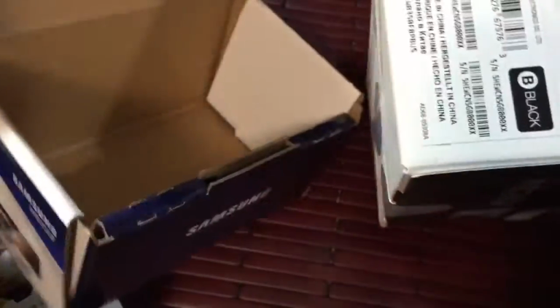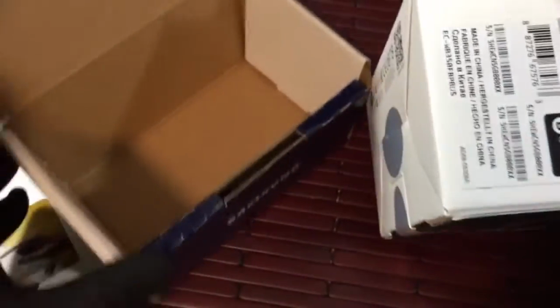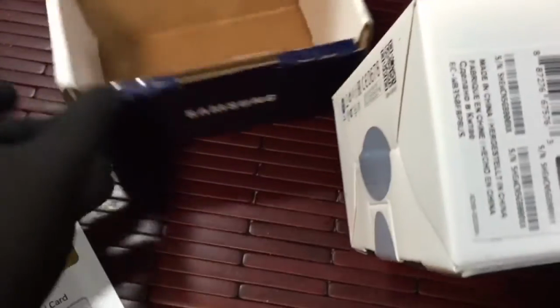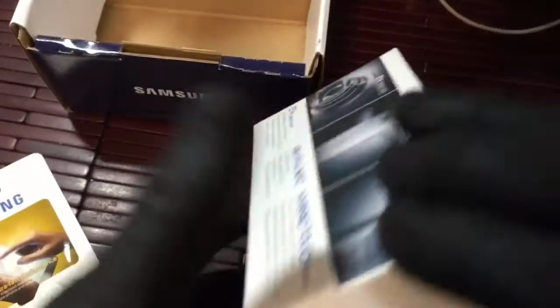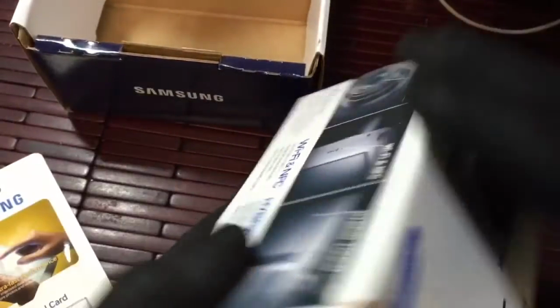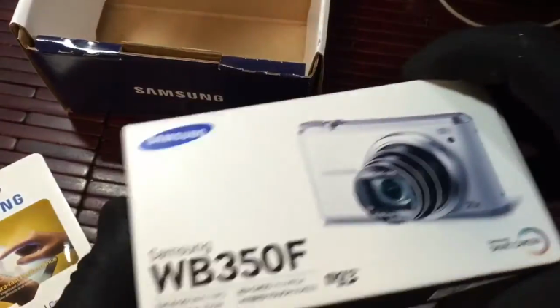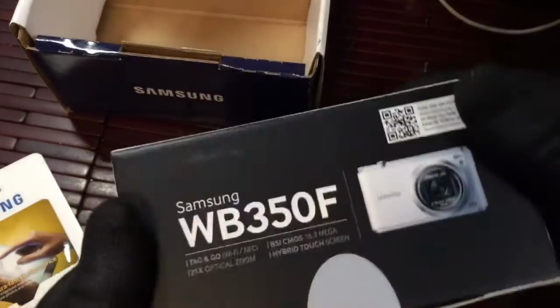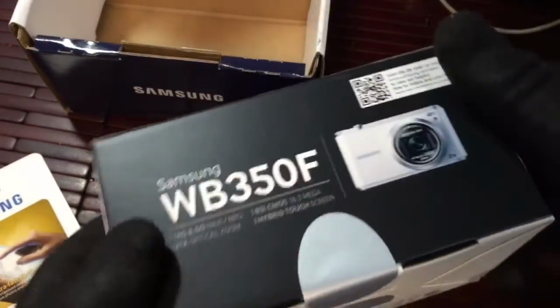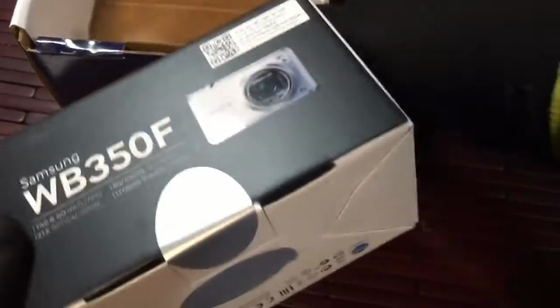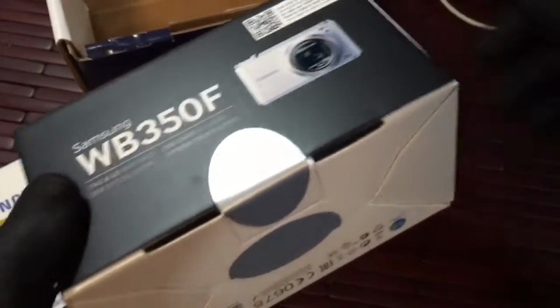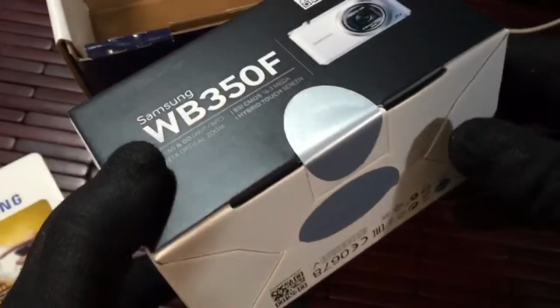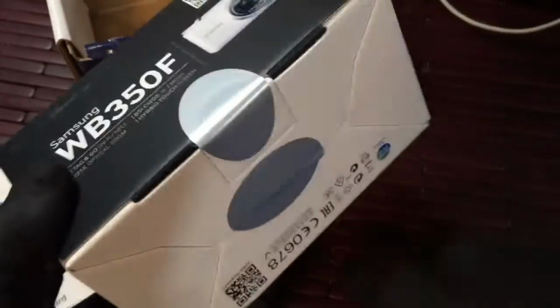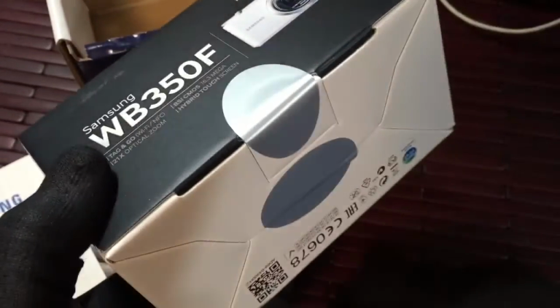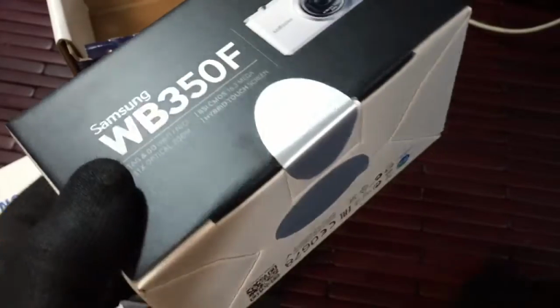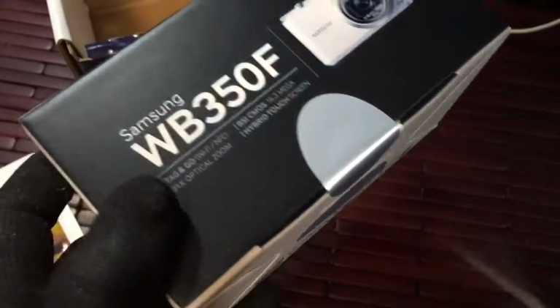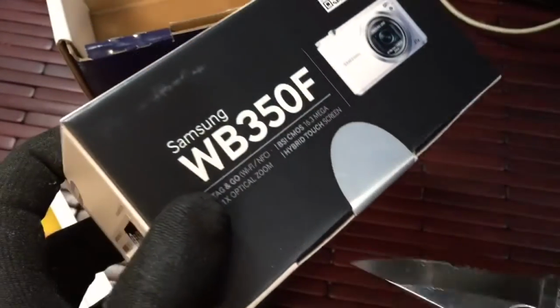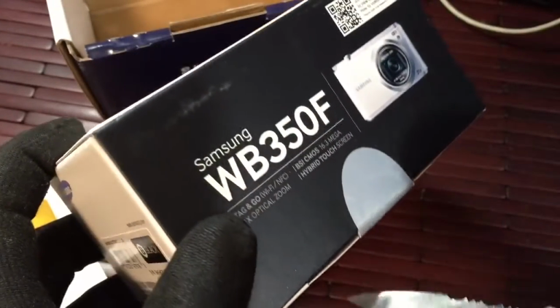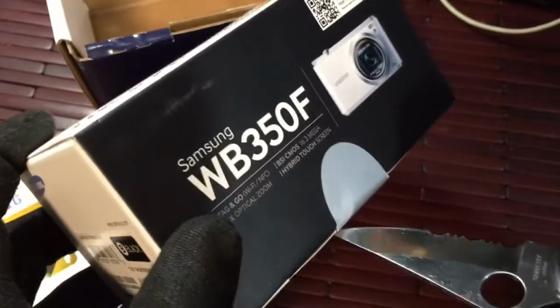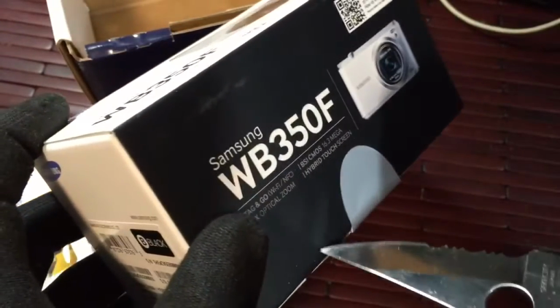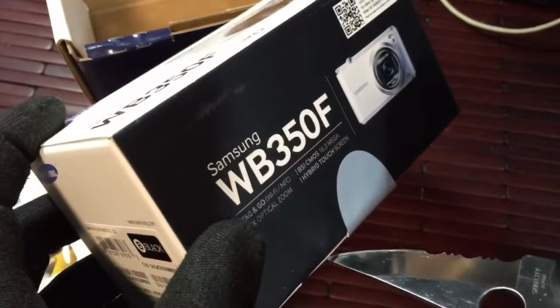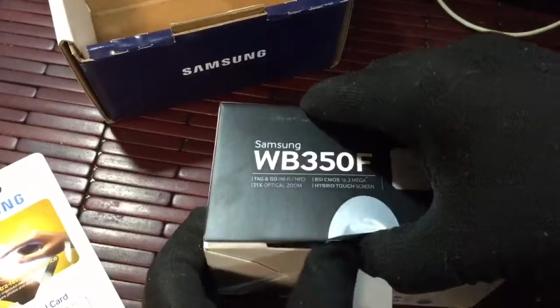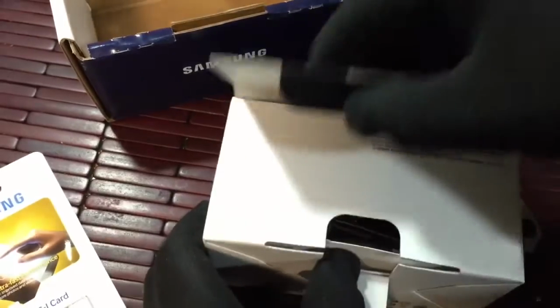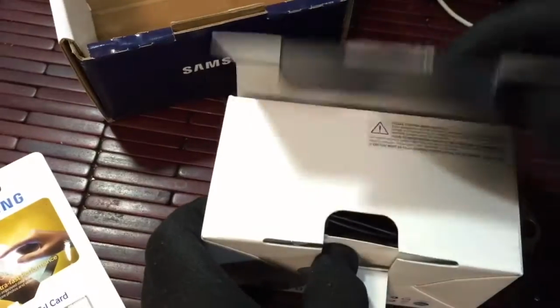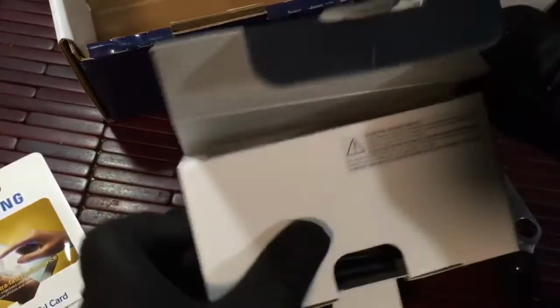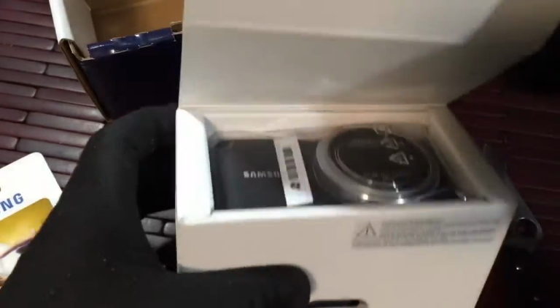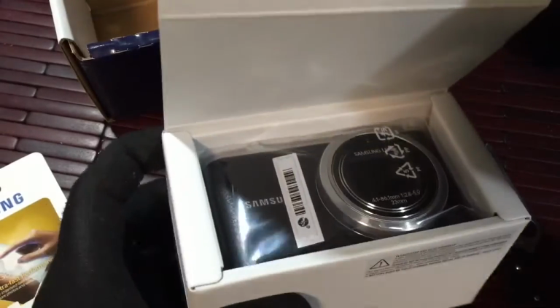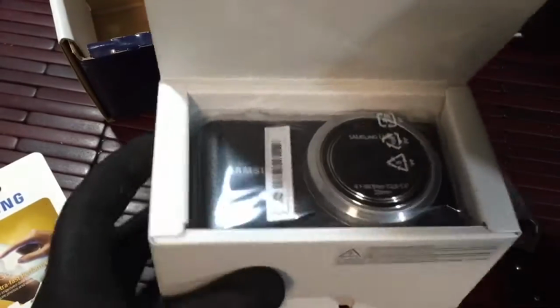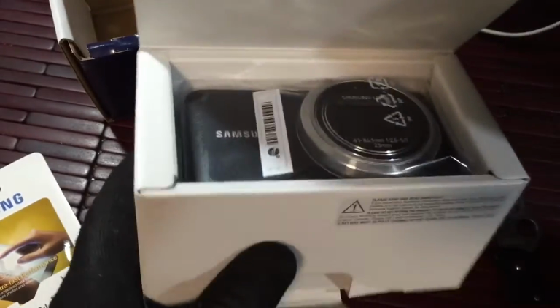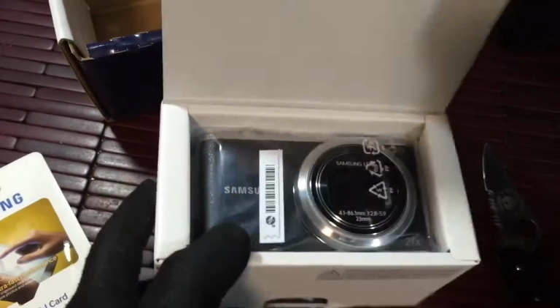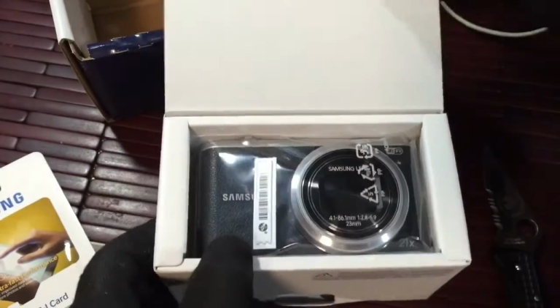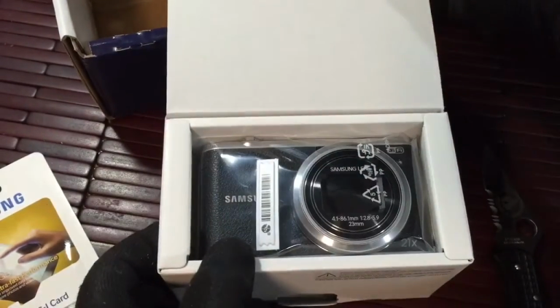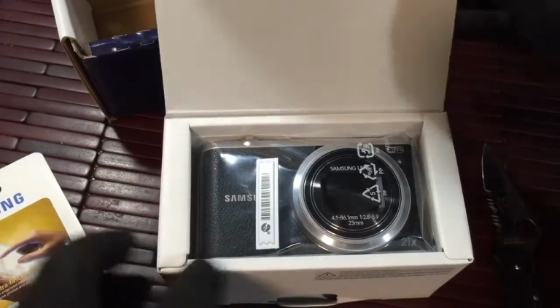Within the box is another box. I'm going to go ahead and open this one up. Whoa, okay, there's the camera.